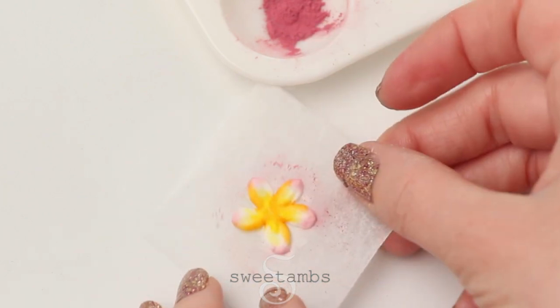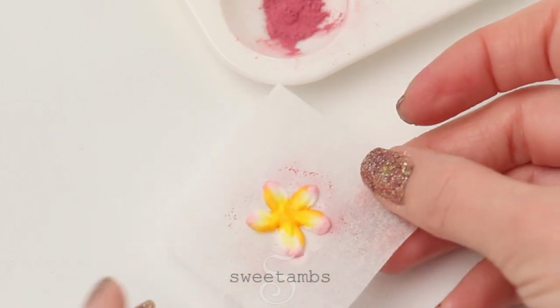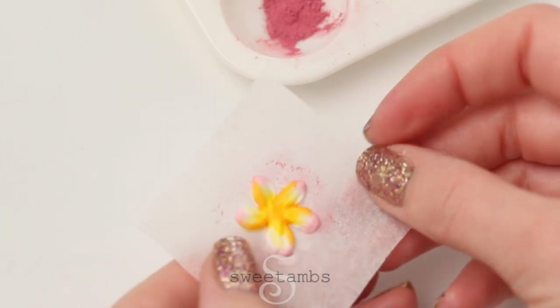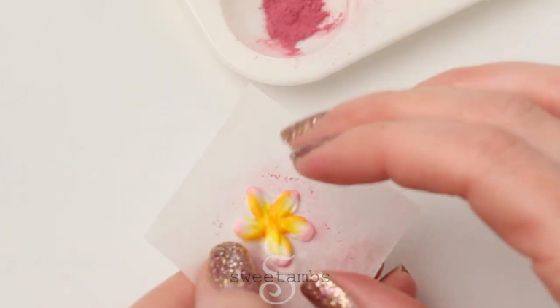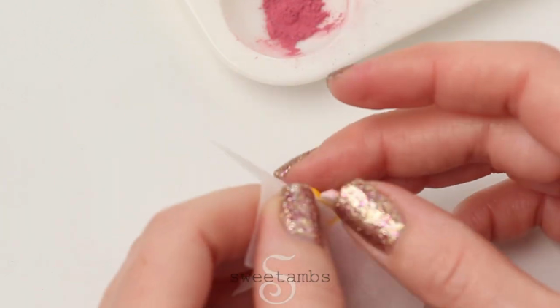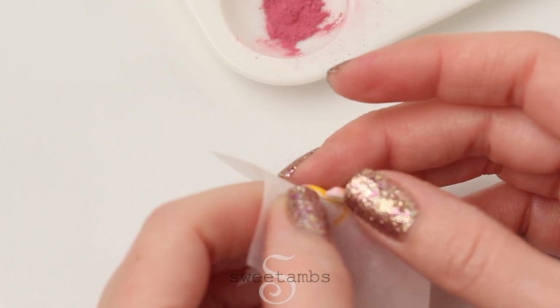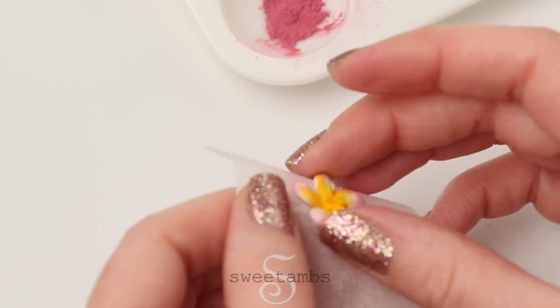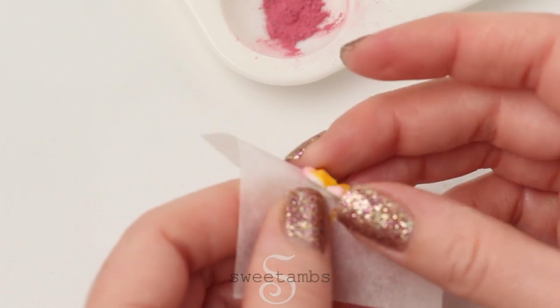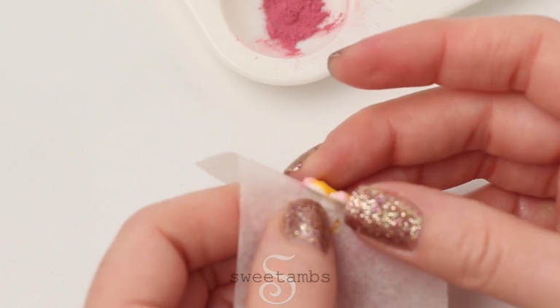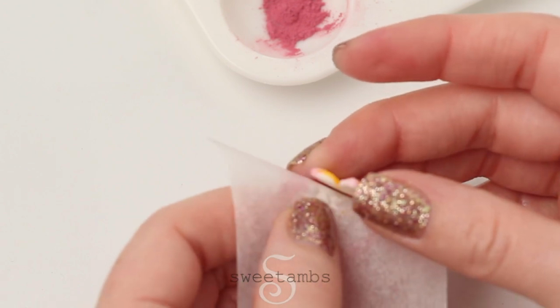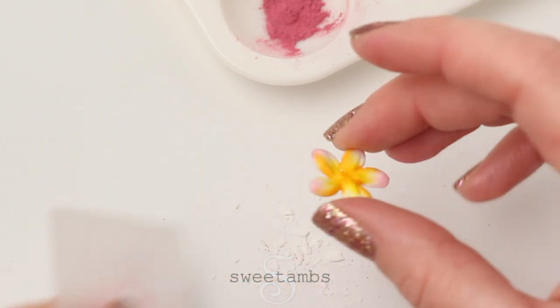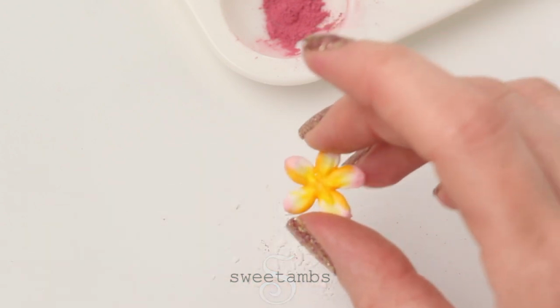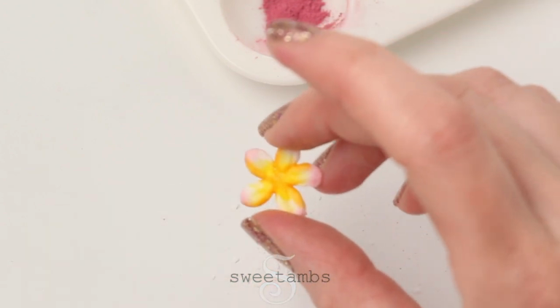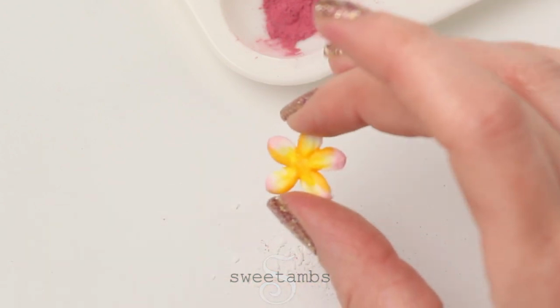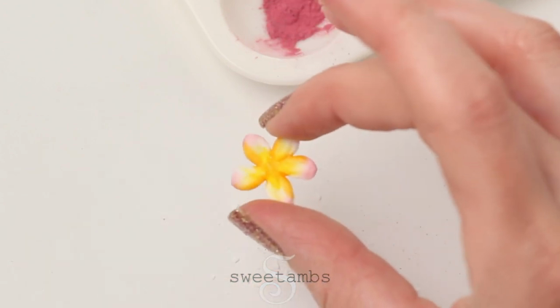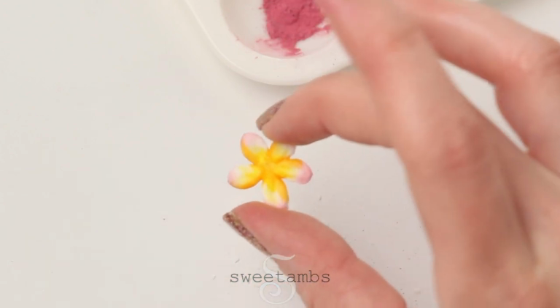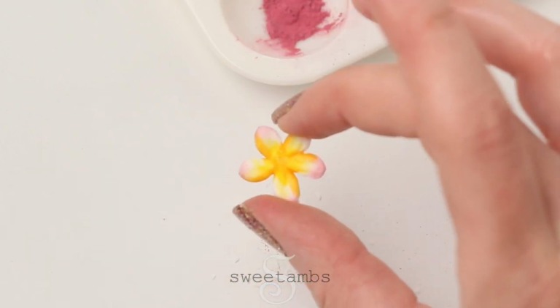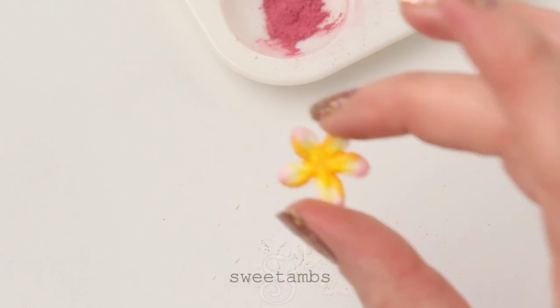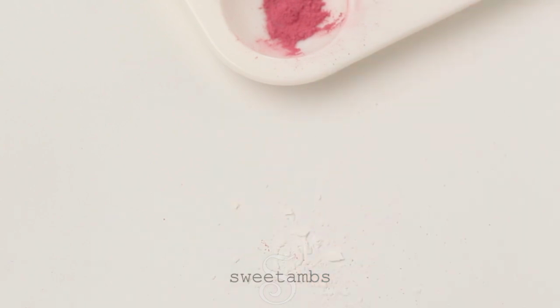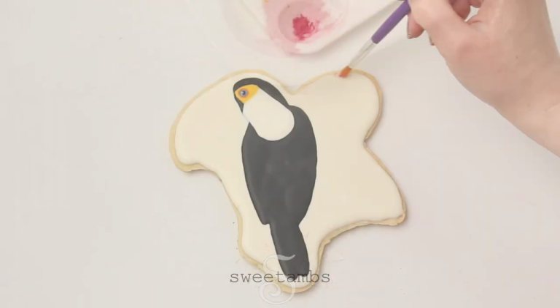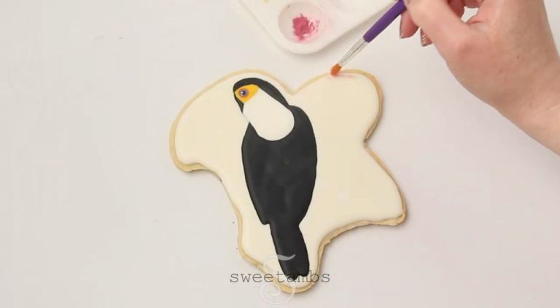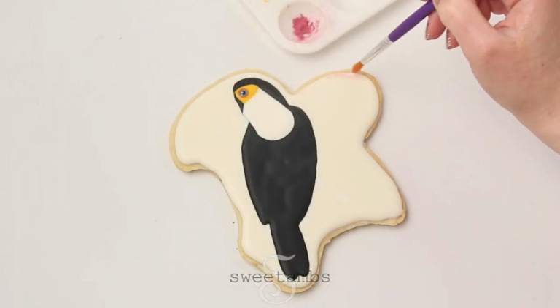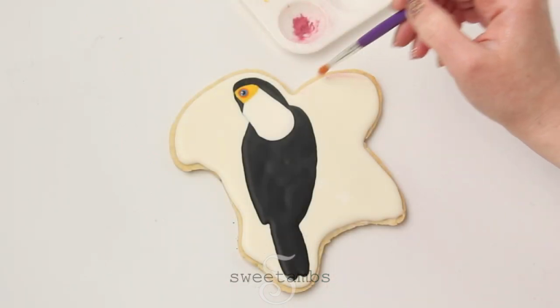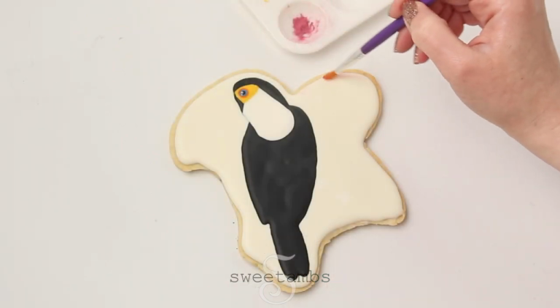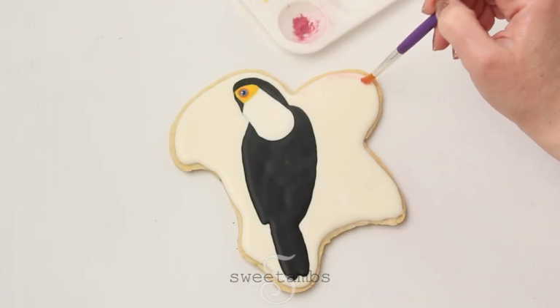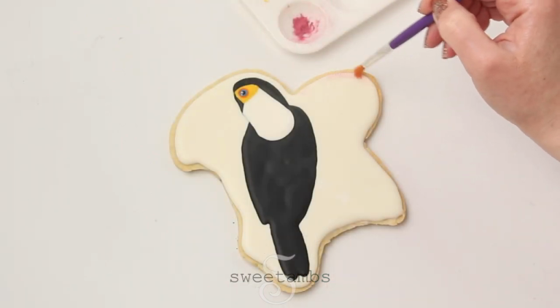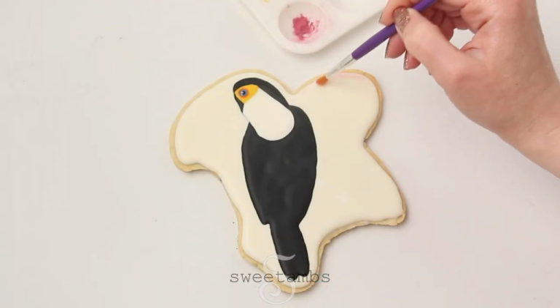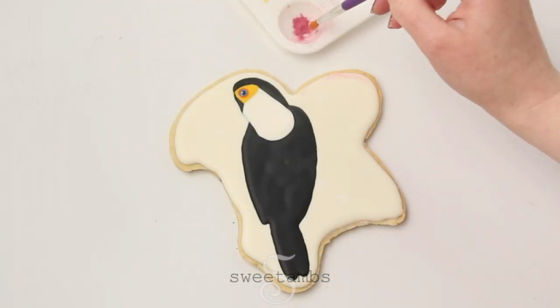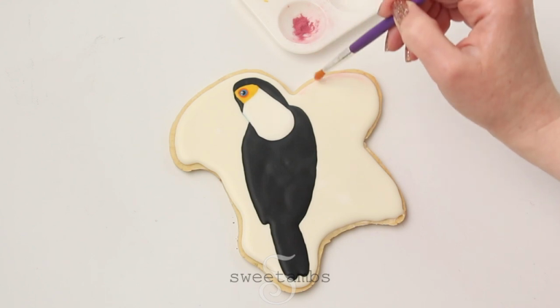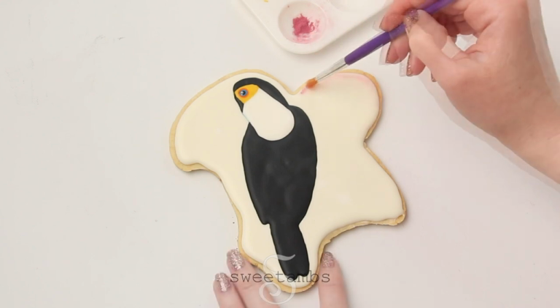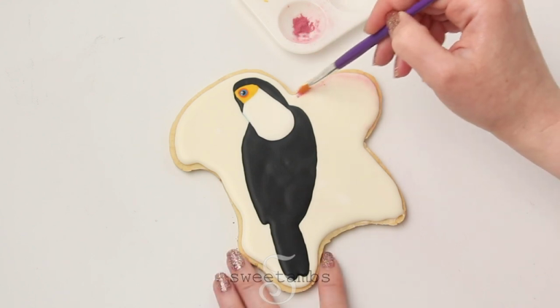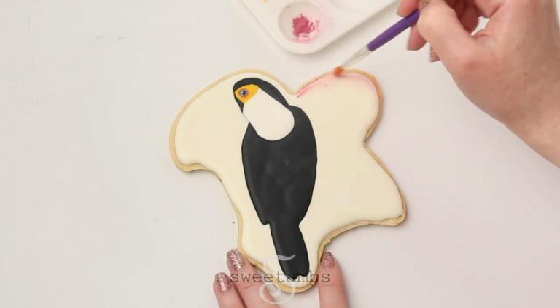Once the flowers are painted you can take them off of the parchment paper. I'm using that same pink powder and a dry brush to add color to the outside of the cookie.